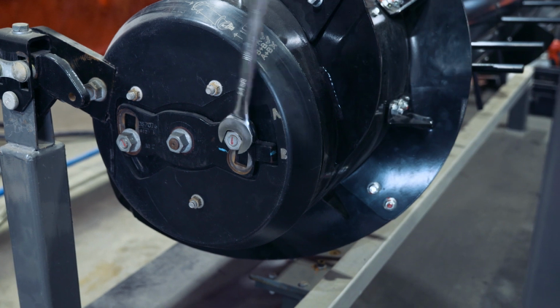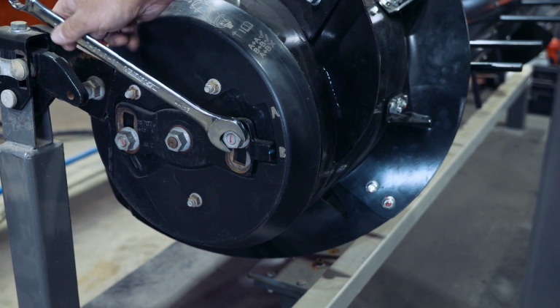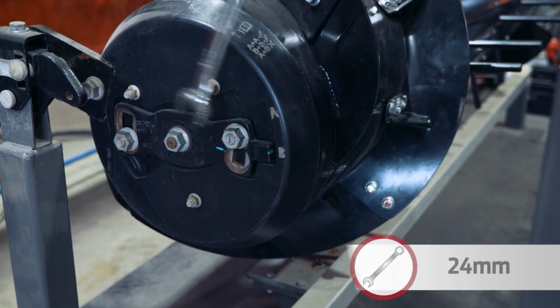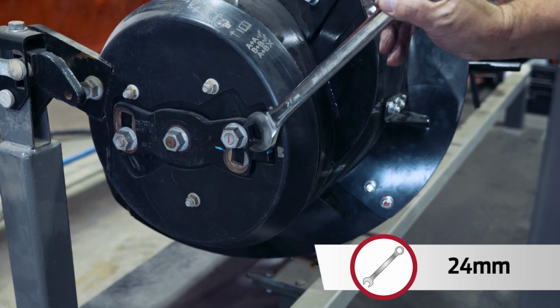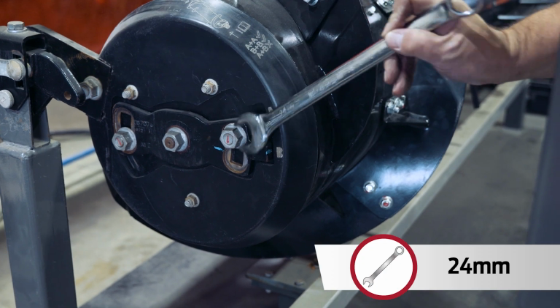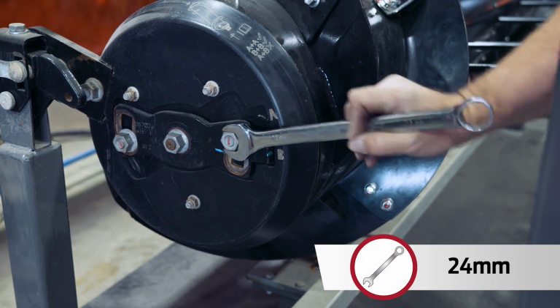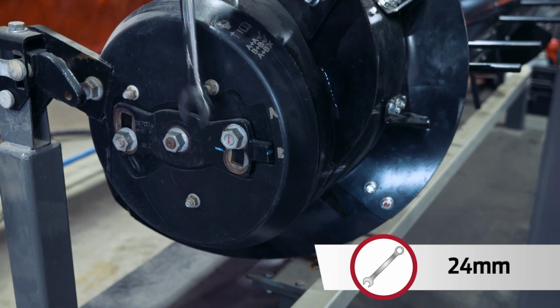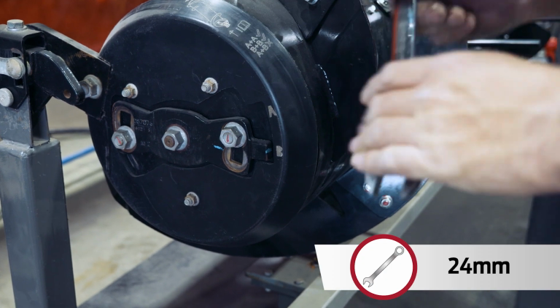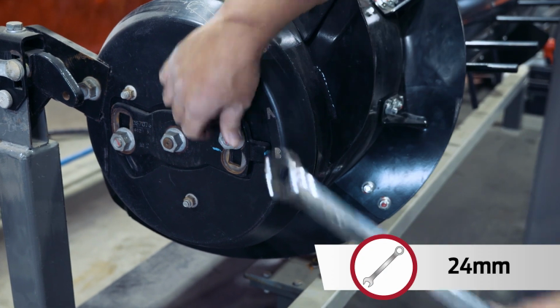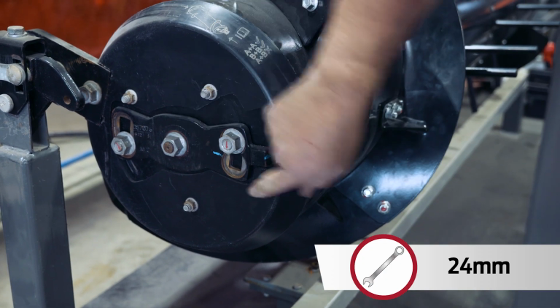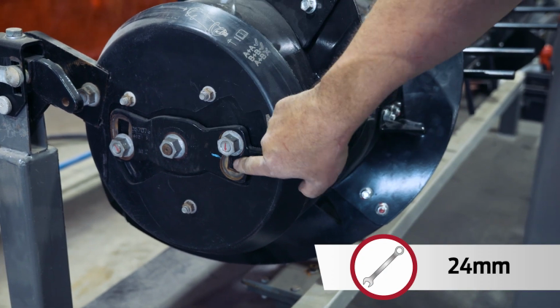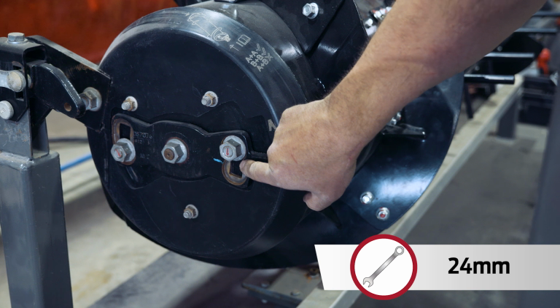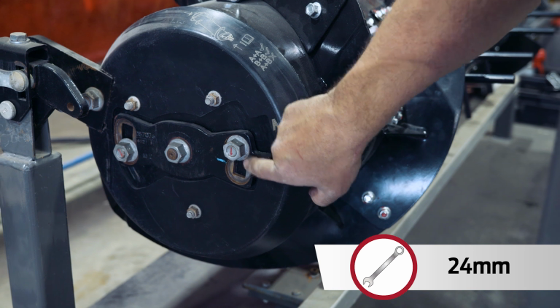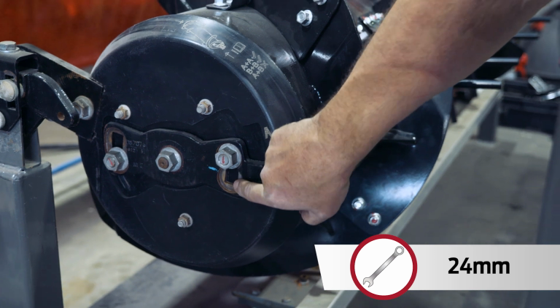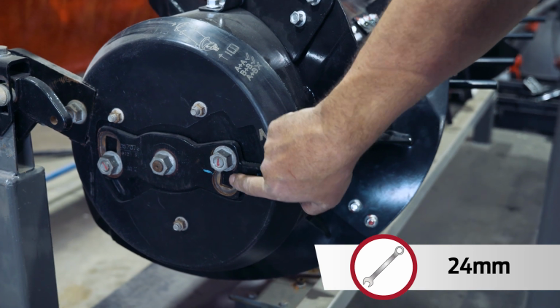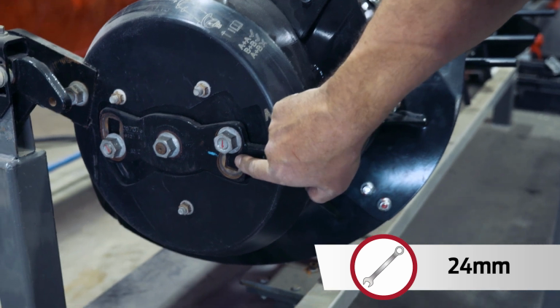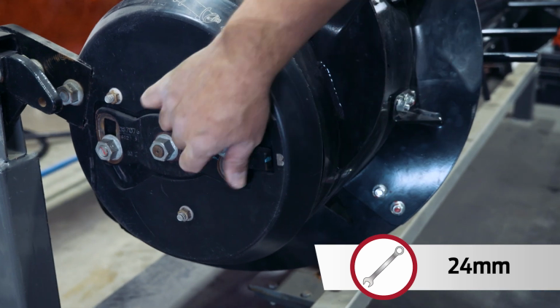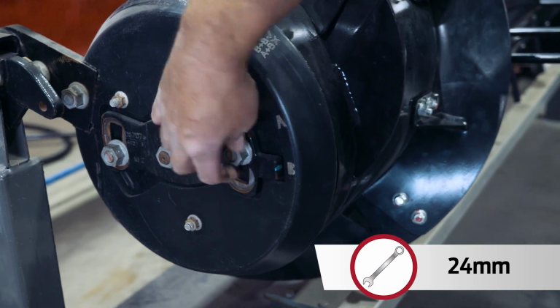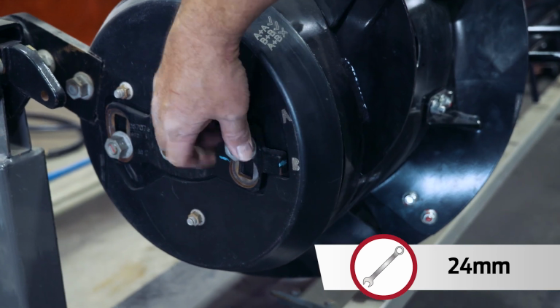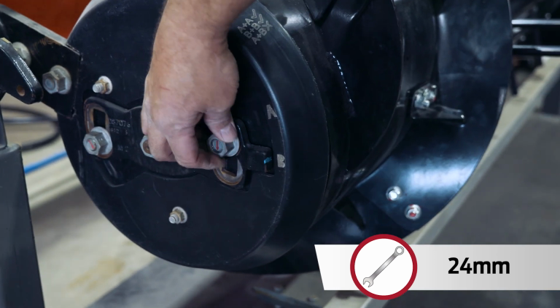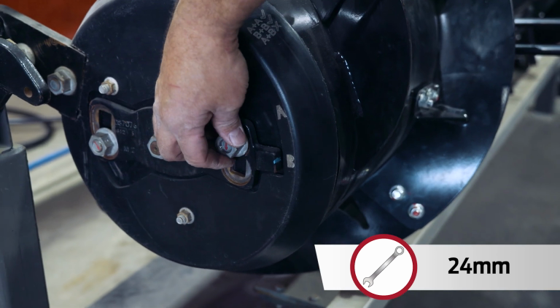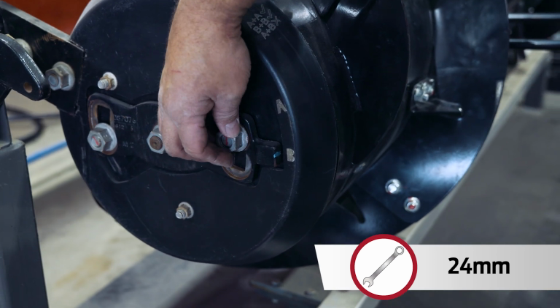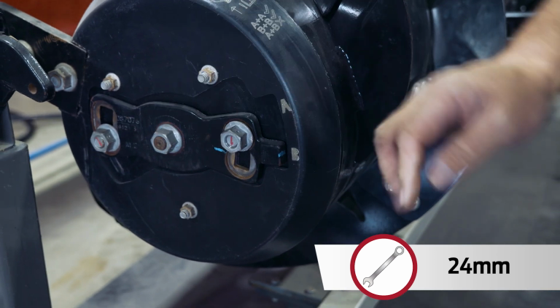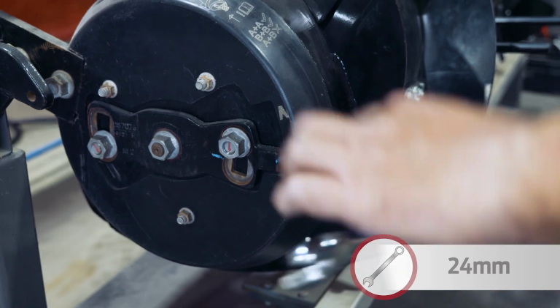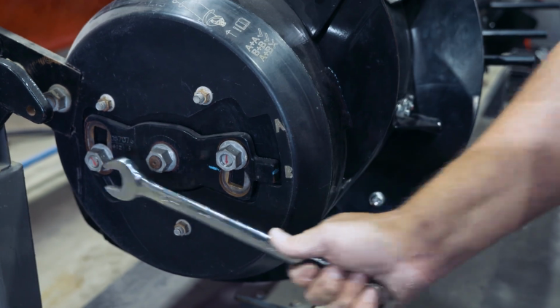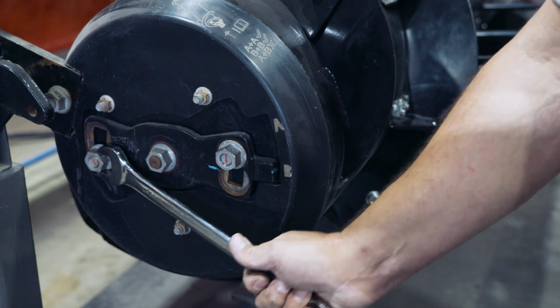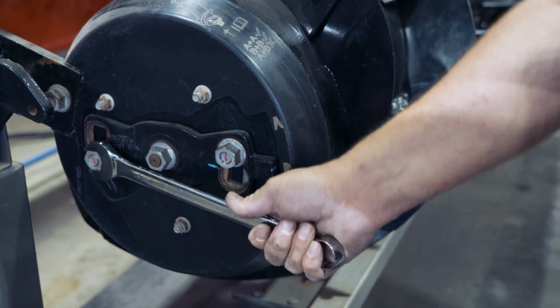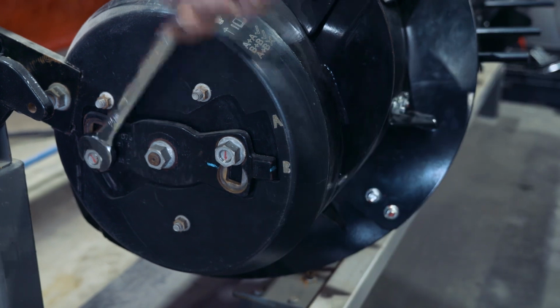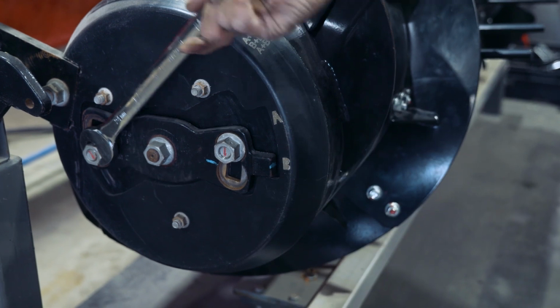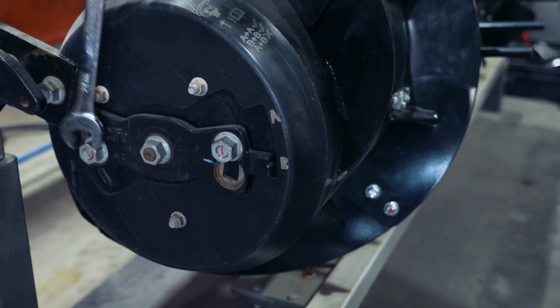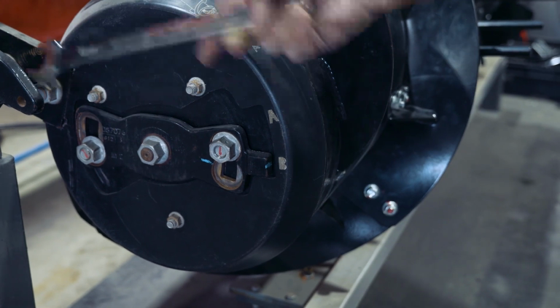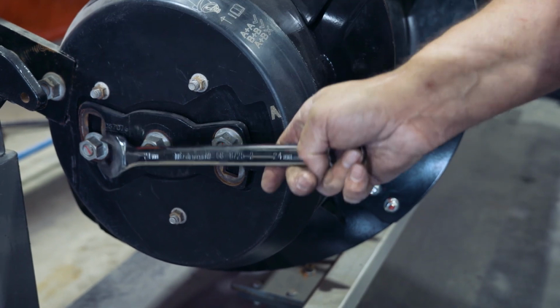Loosen both of these bolts. You have to loosen the front one off quite a bit because it actually locks in place — you can see the casting has a little step in it, so that has to be loosened off quite a bit. The back one doesn't need to be loosened off quite as much.